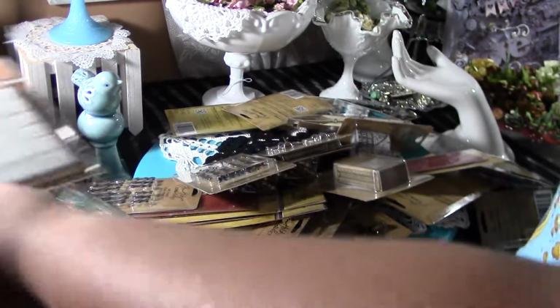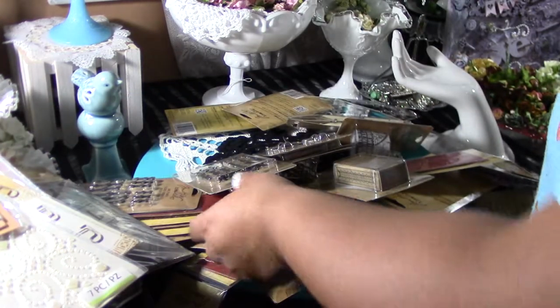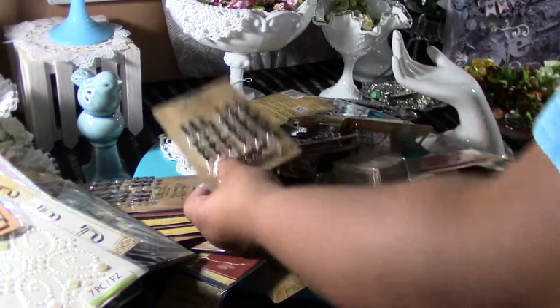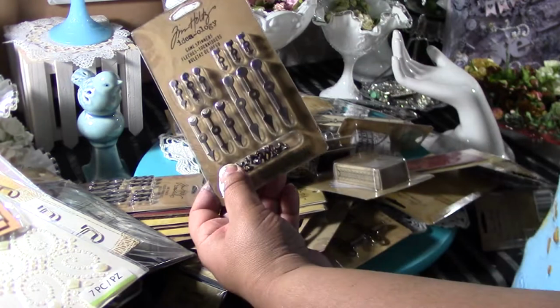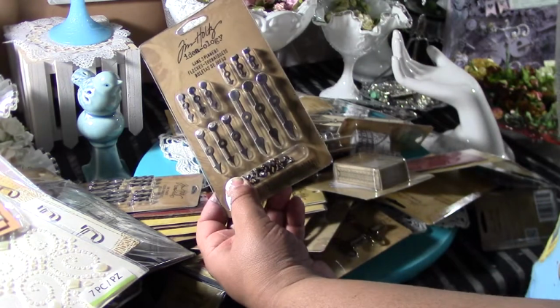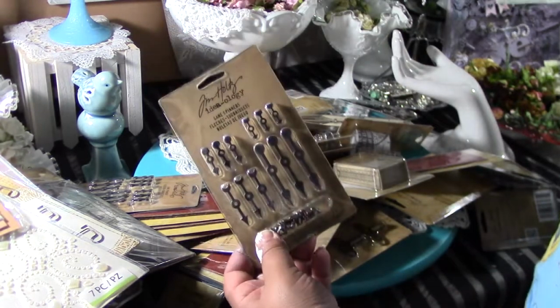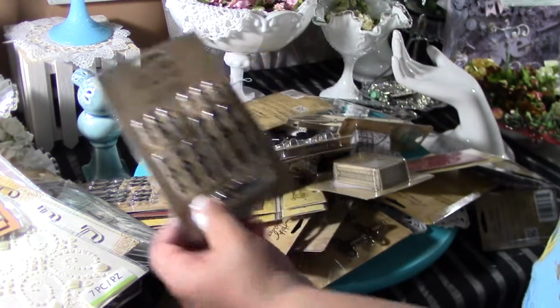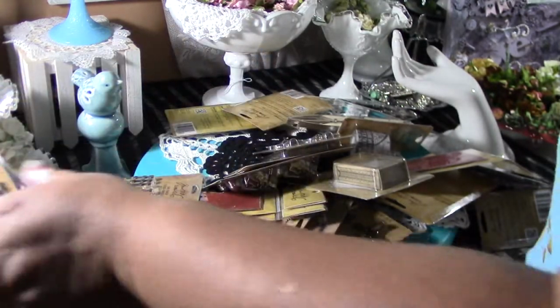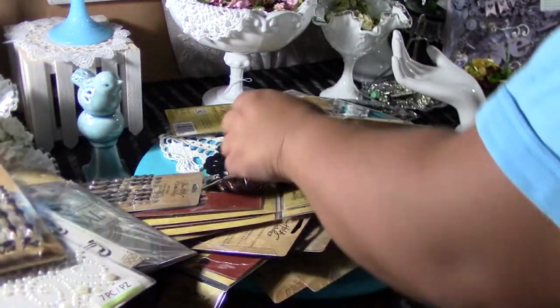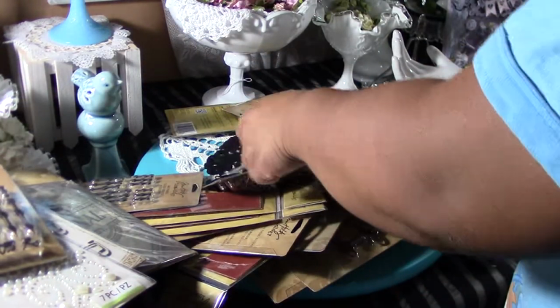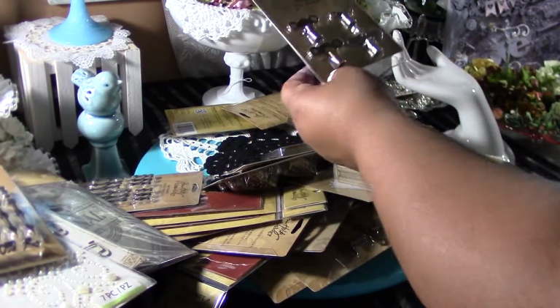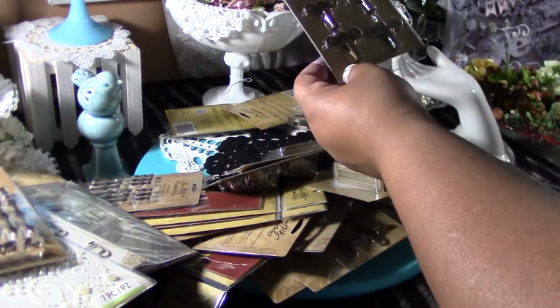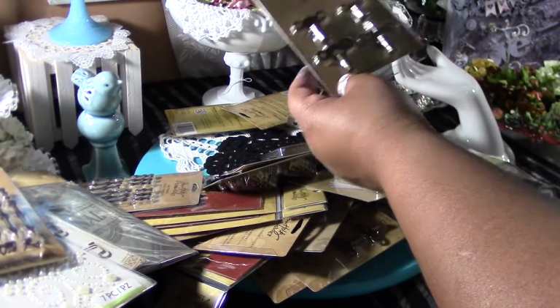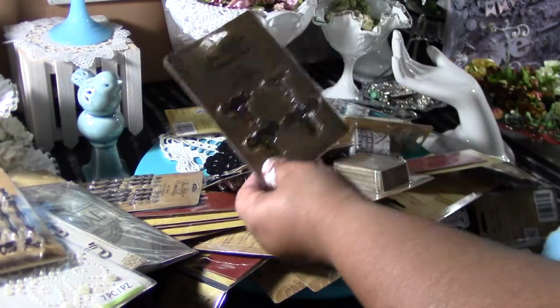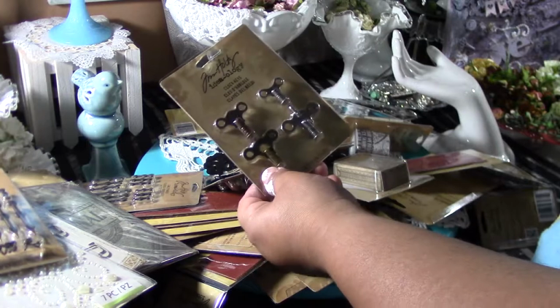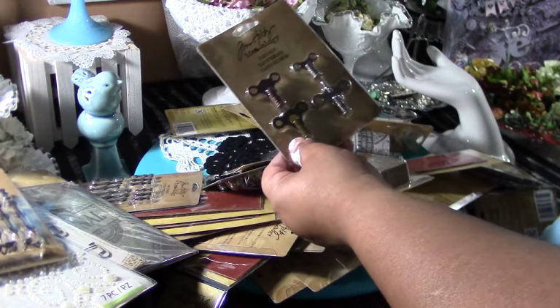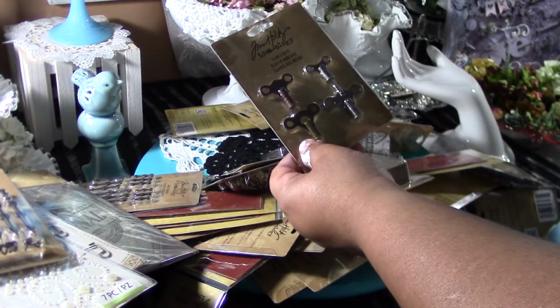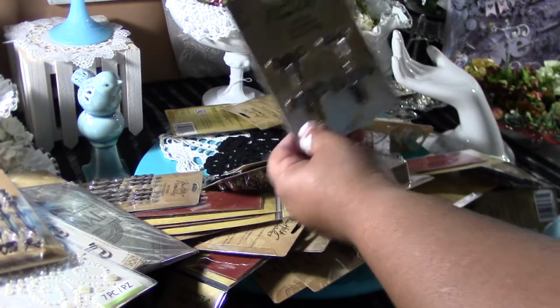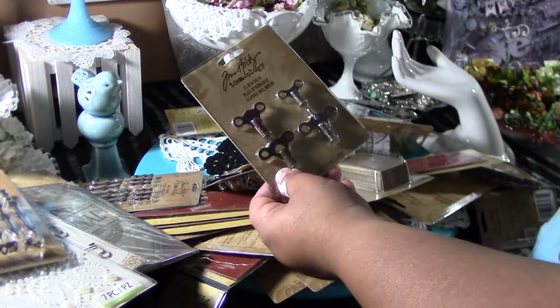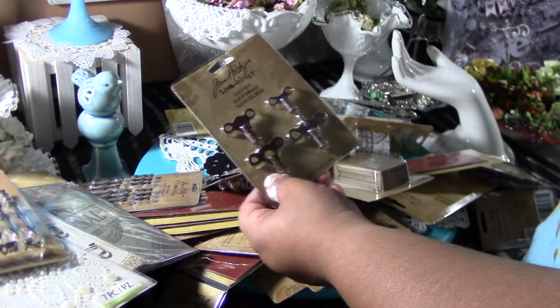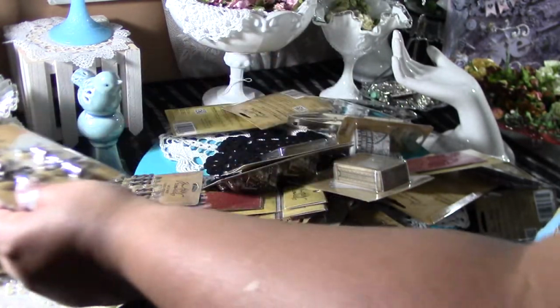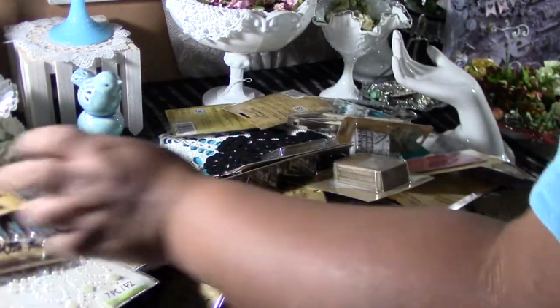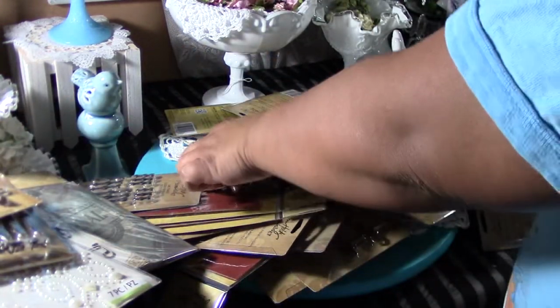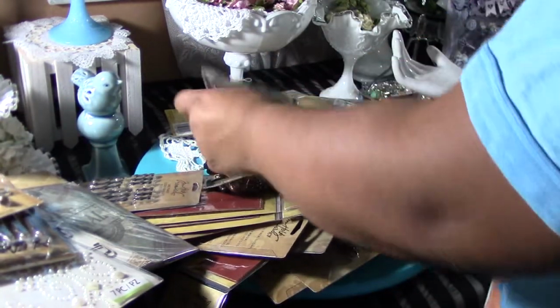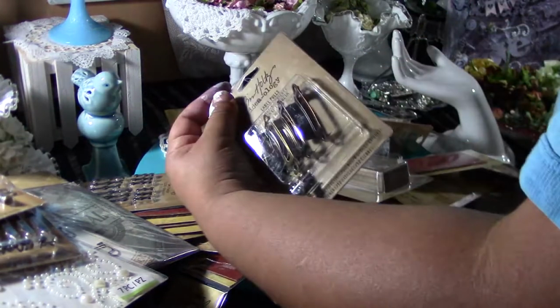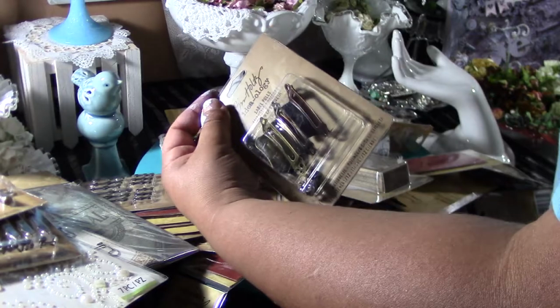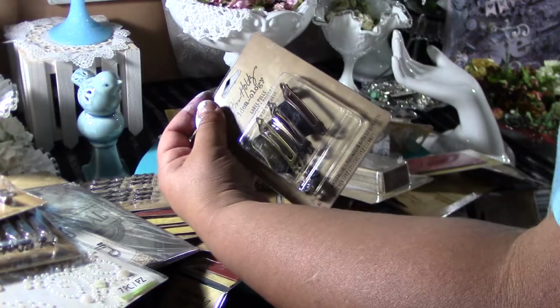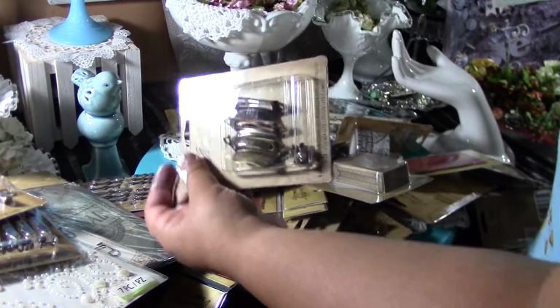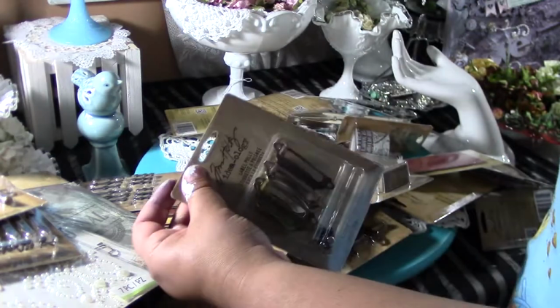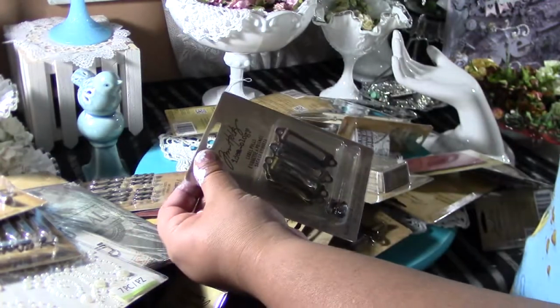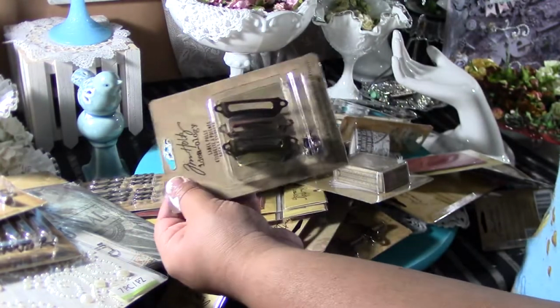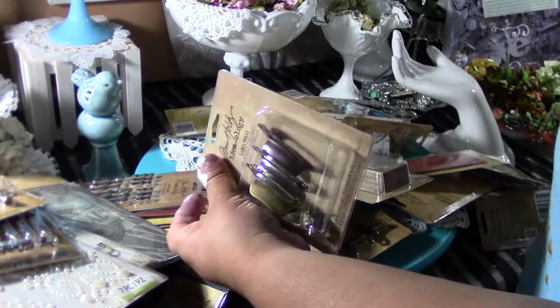$0.97. The spinners, $0.97. The clock keys, these were $1.97. $0.97 for the label pulls.